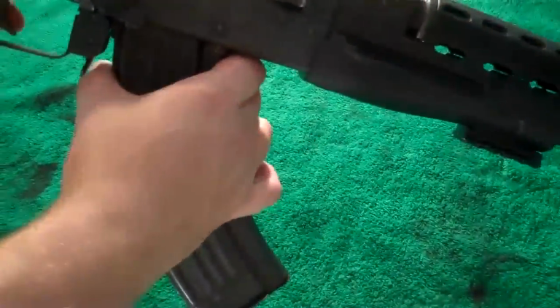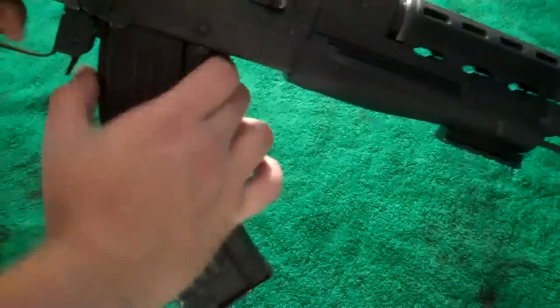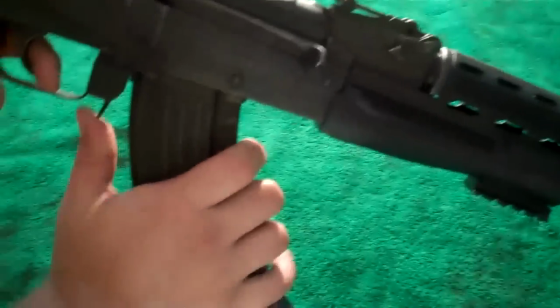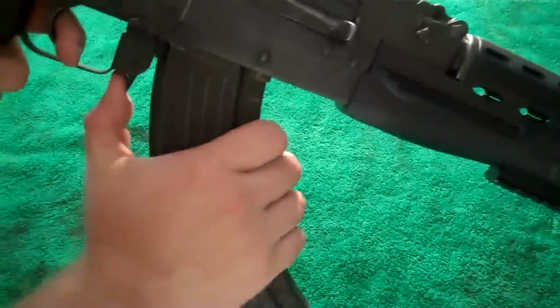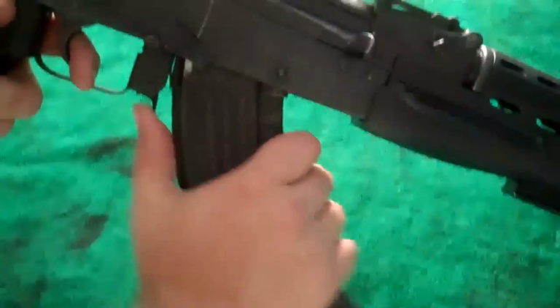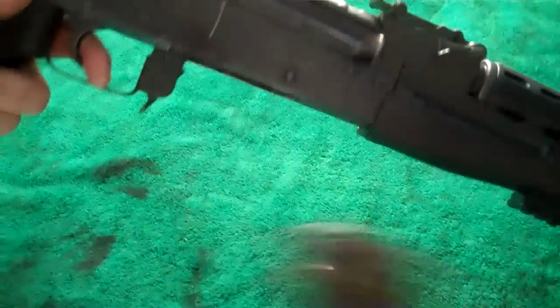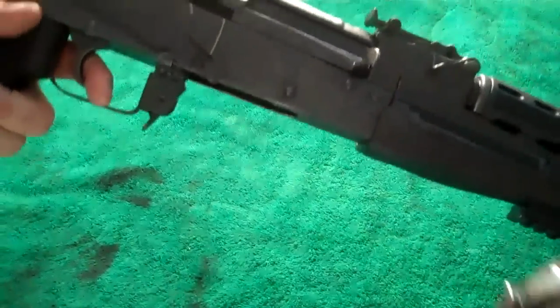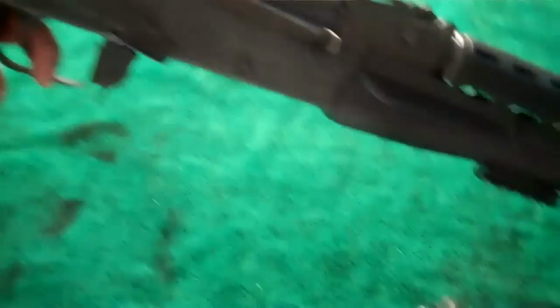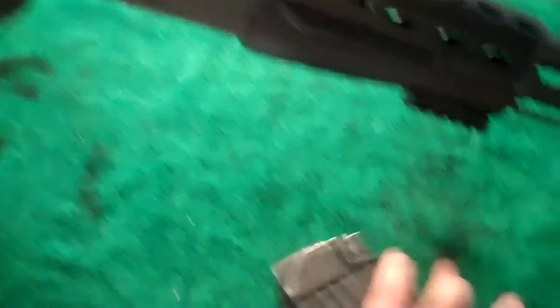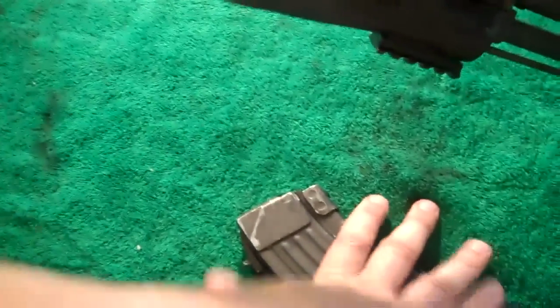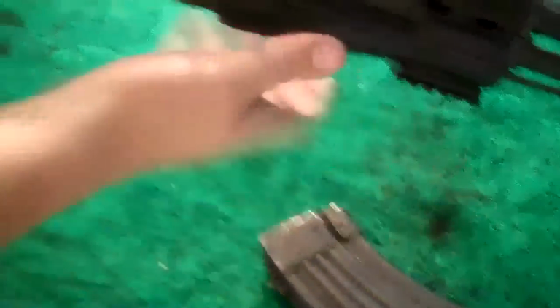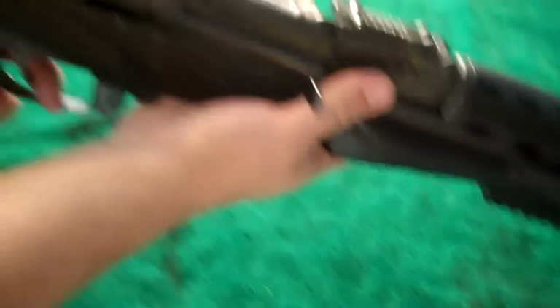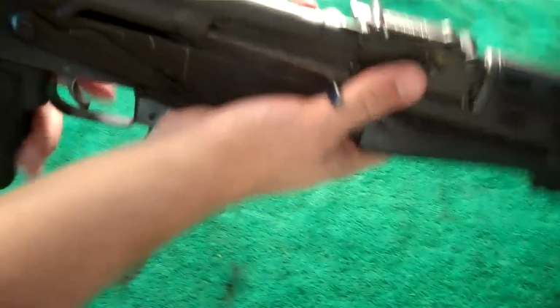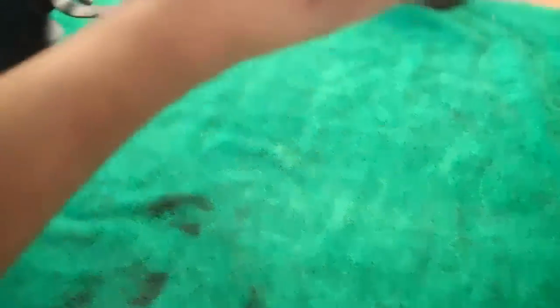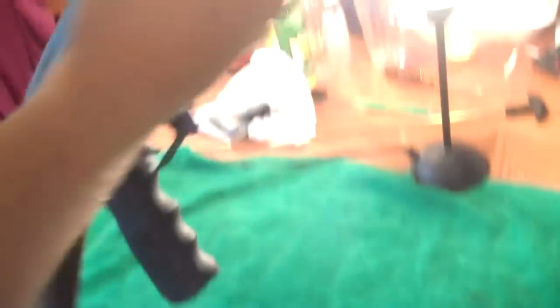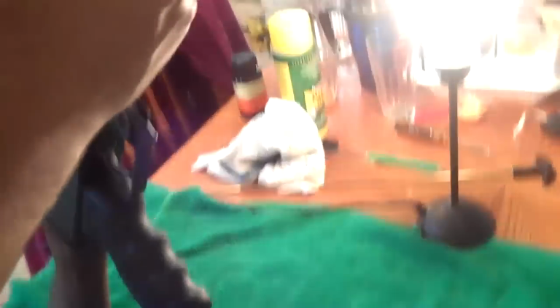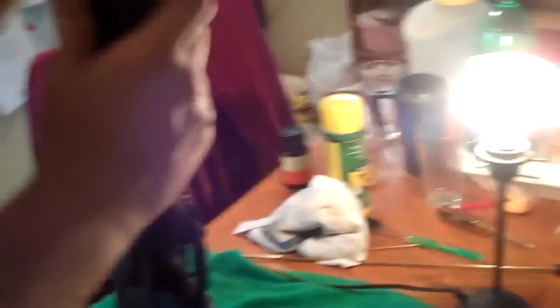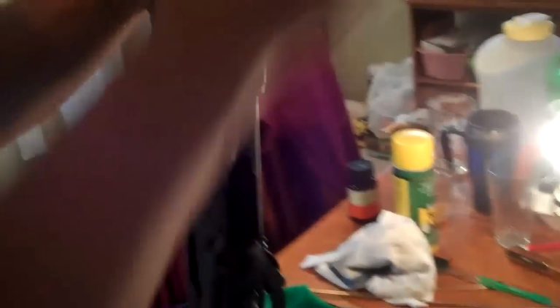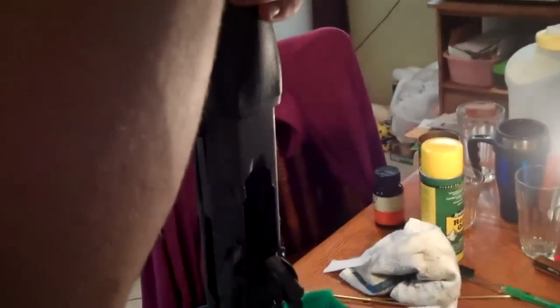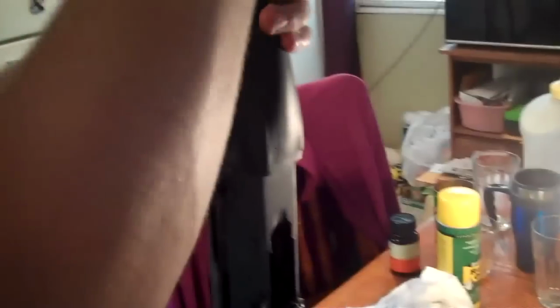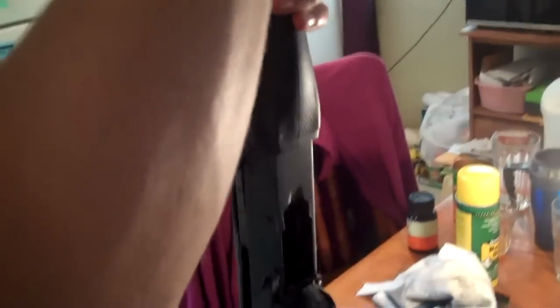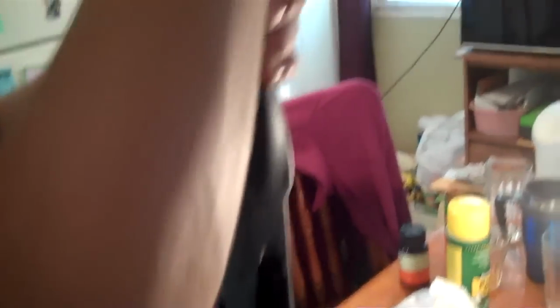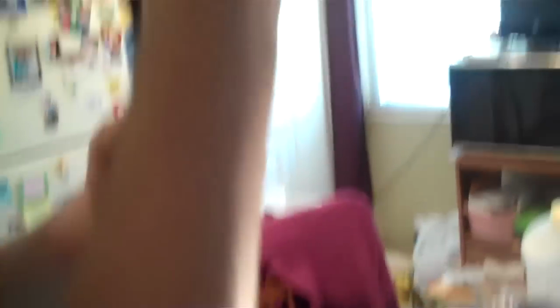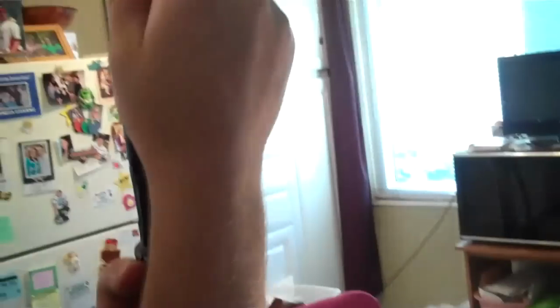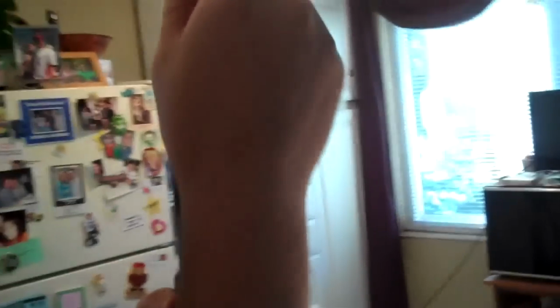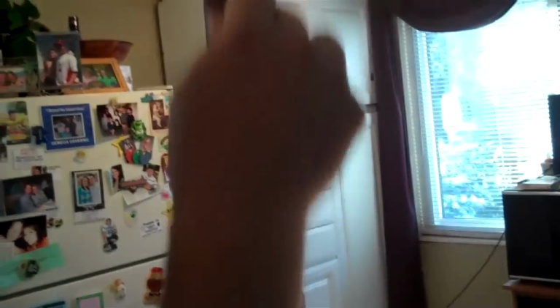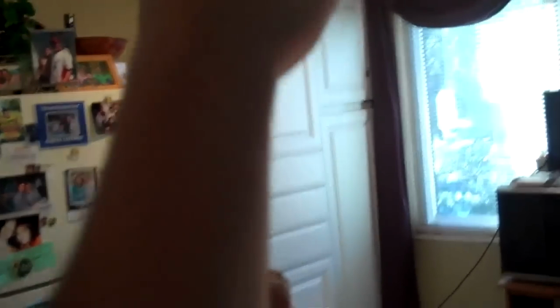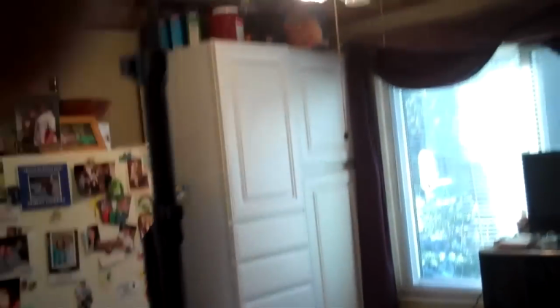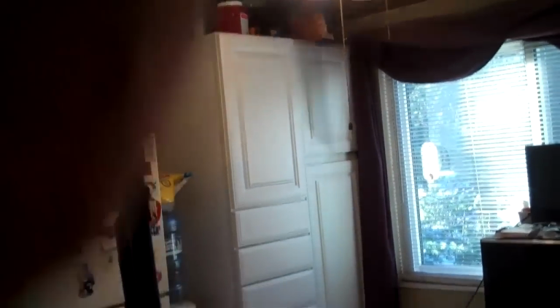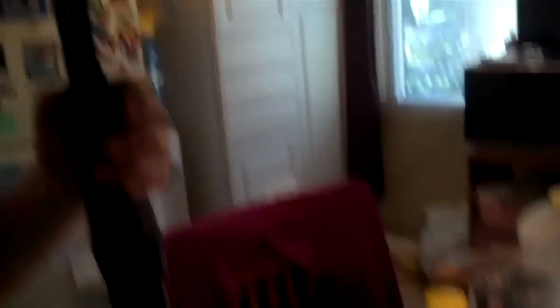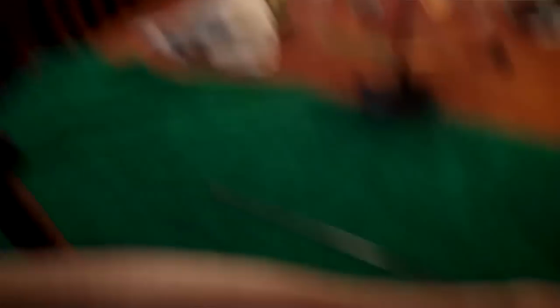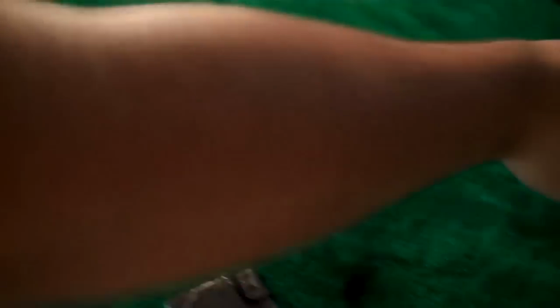First off, what you're going to do is you're going to take out your magazine, set it to the side. If you have a push rod, go ahead and take that out right now. Slide that out.